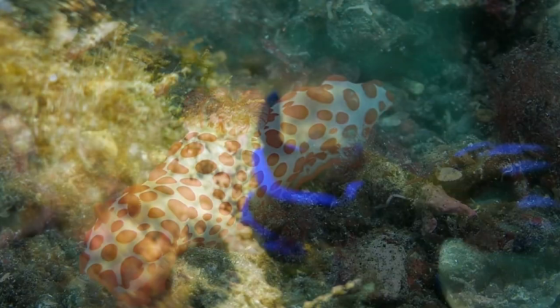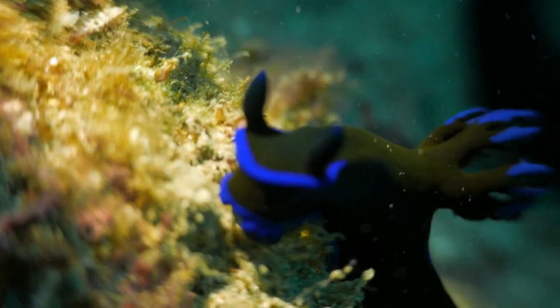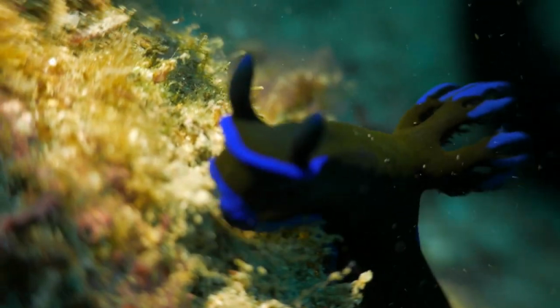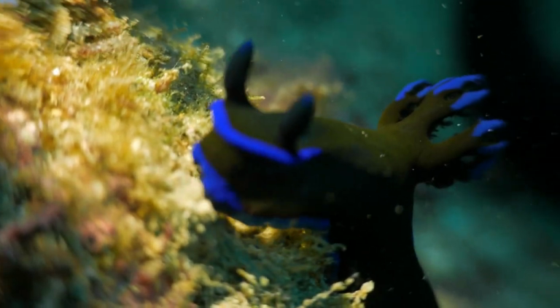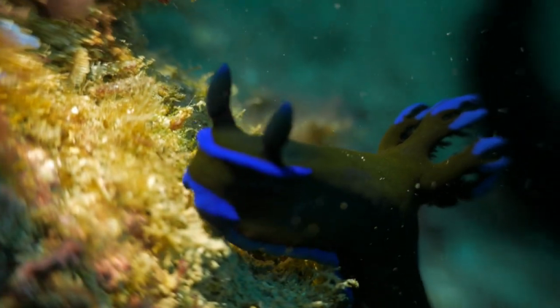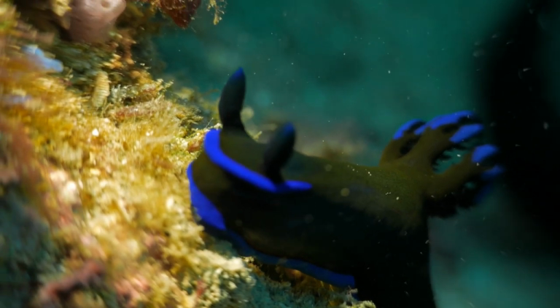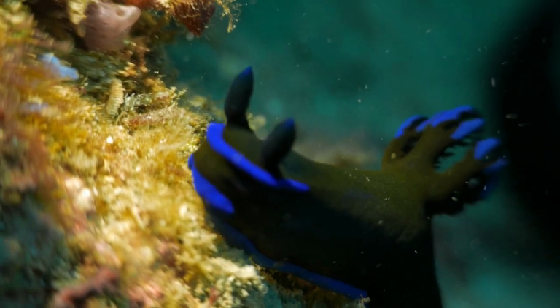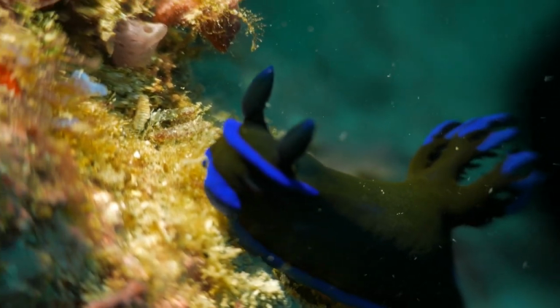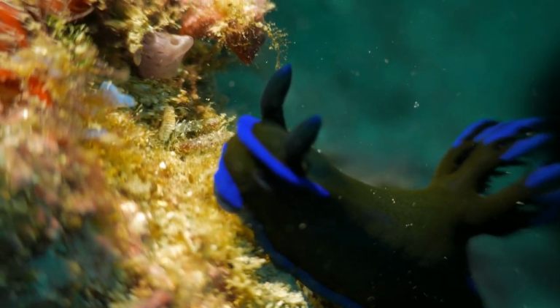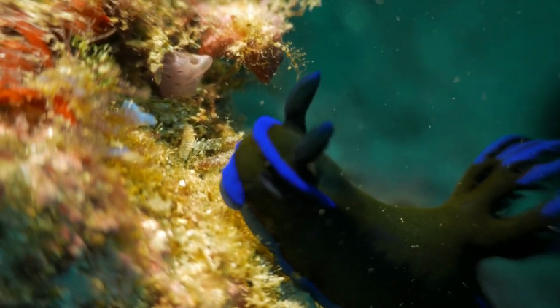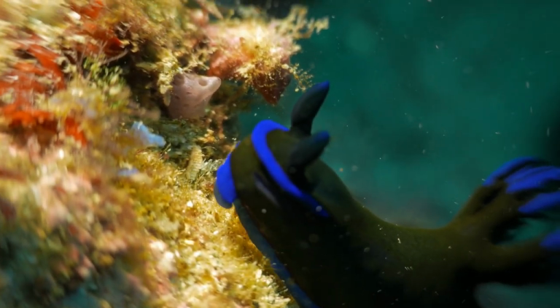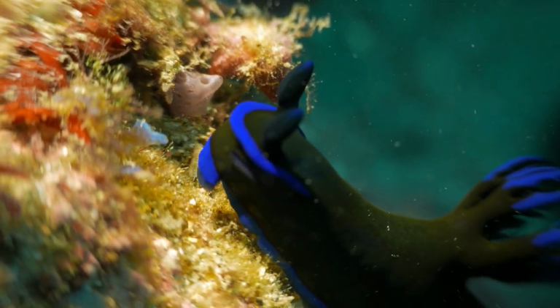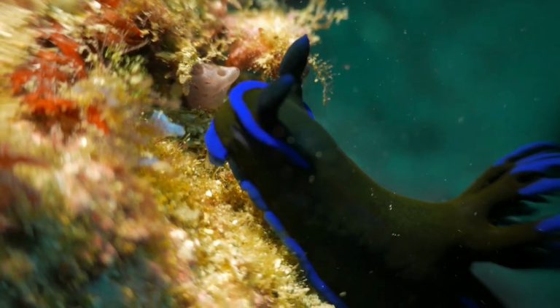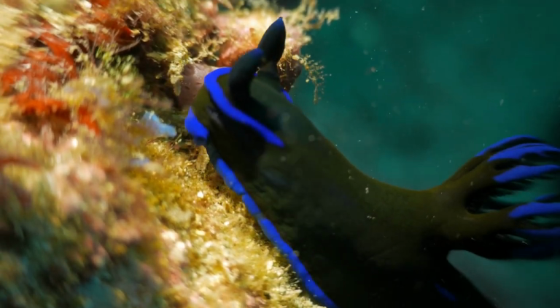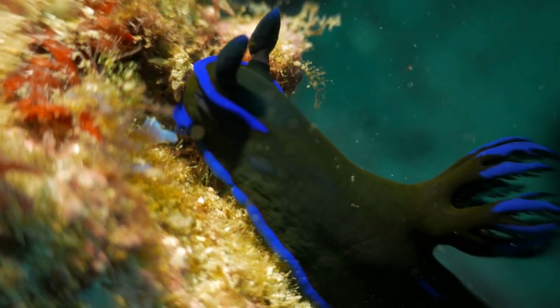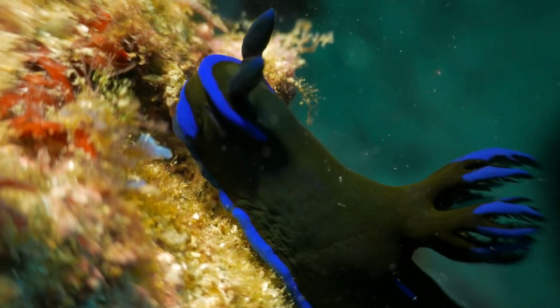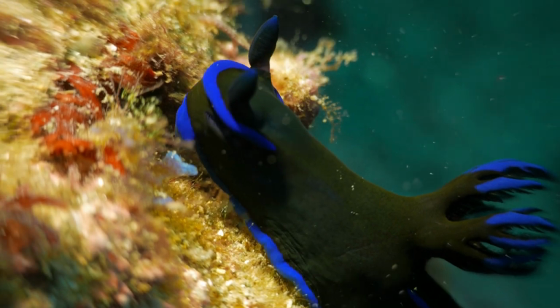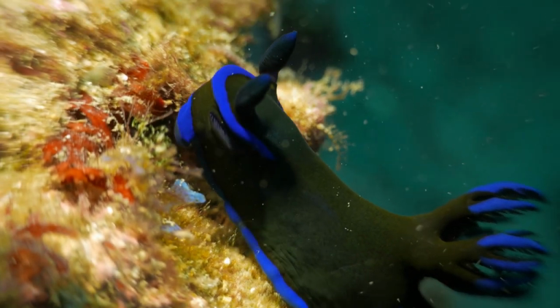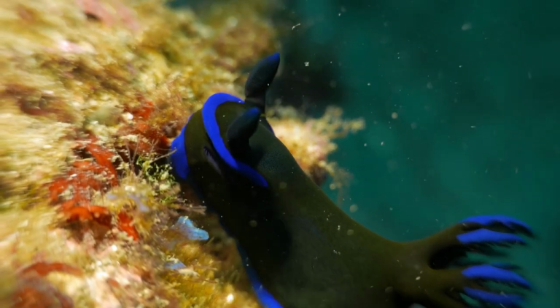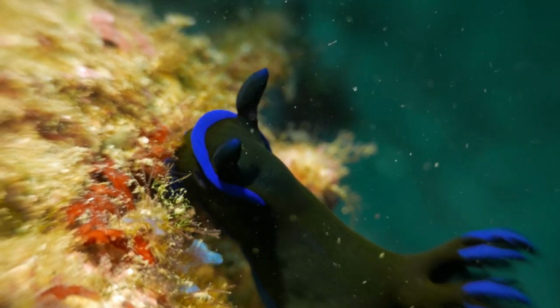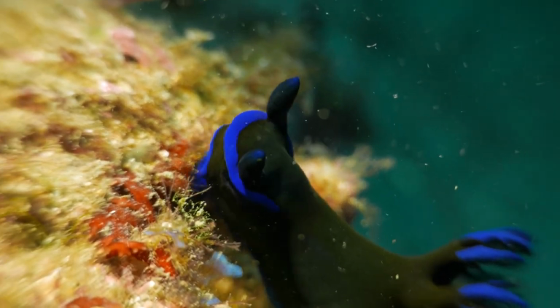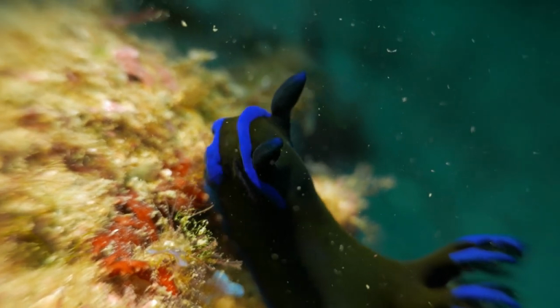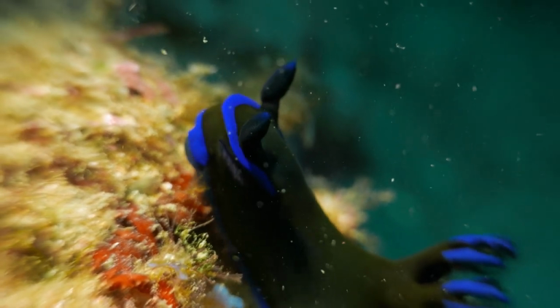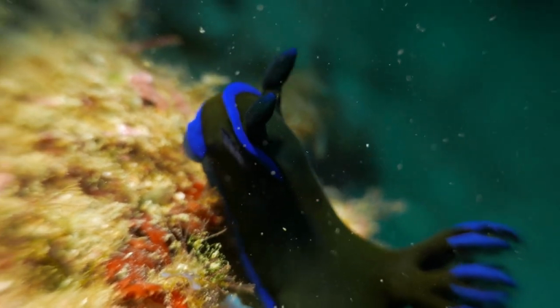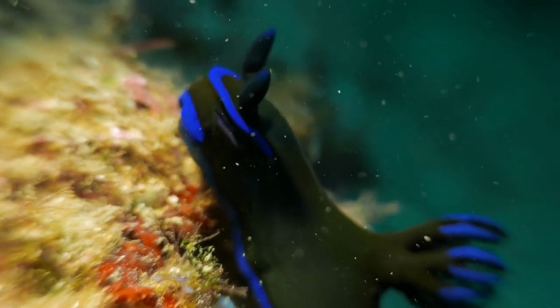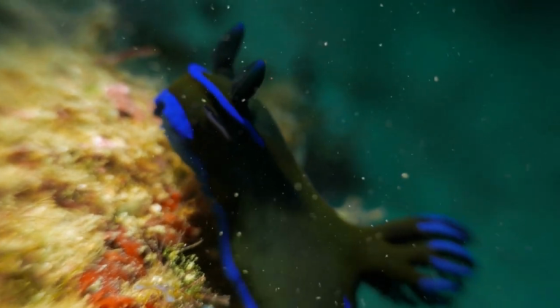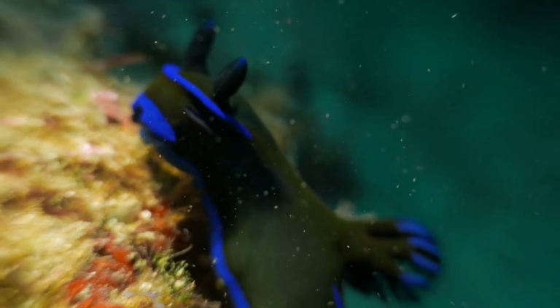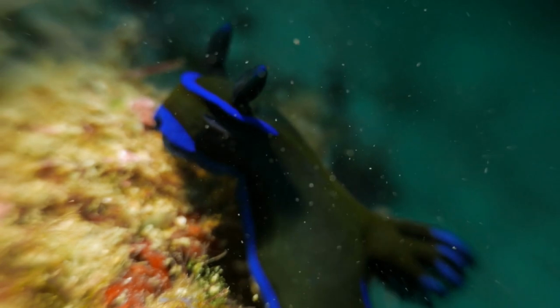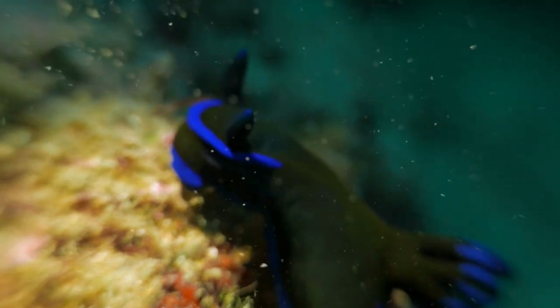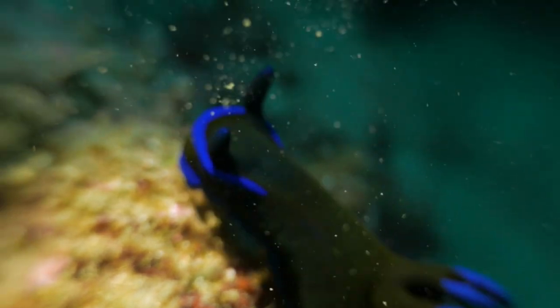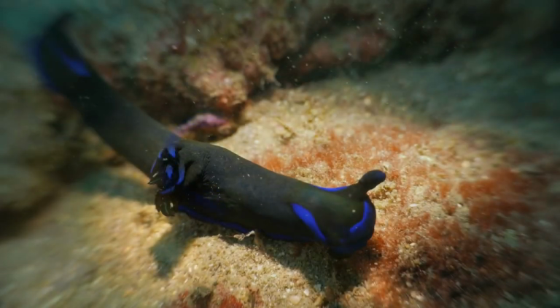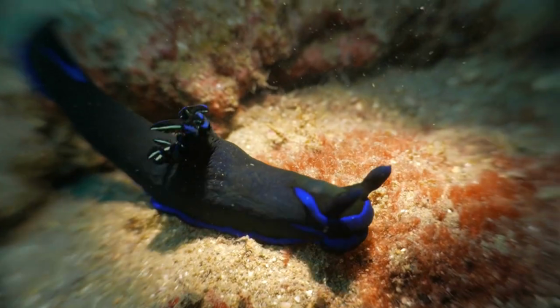Nudibranch are carnivorous, feeding mostly on sea sponges, hydroids, sea anemones, and jellyfish. Some nudibranch species have tentacles on their heads that serve to detect prey or defend themselves from predators by secreting toxic substances.